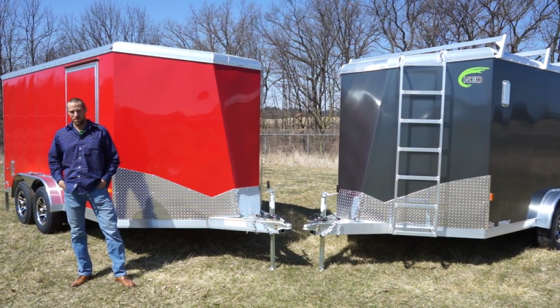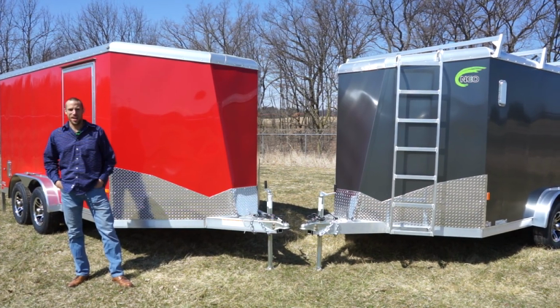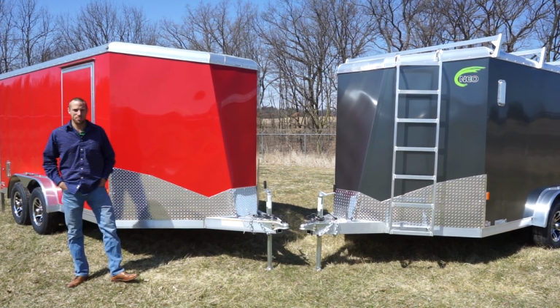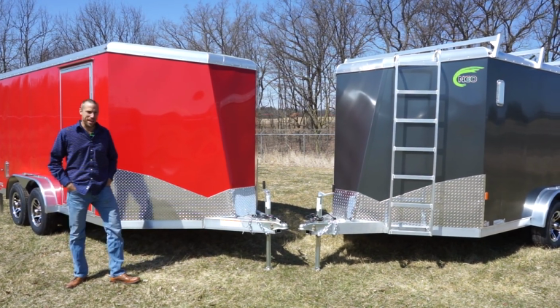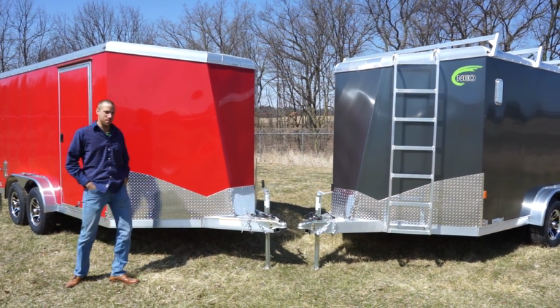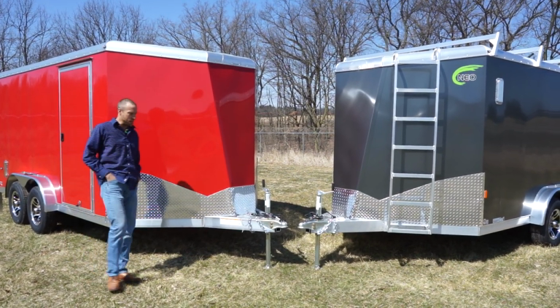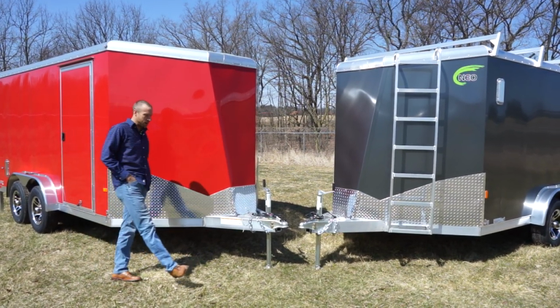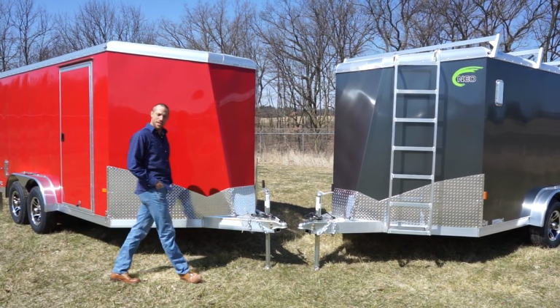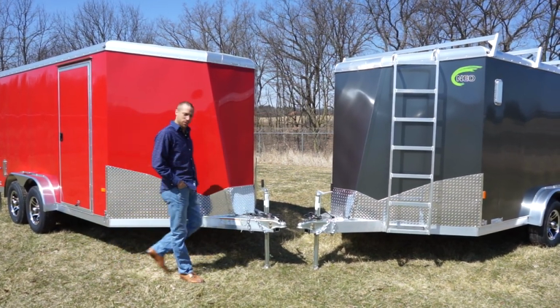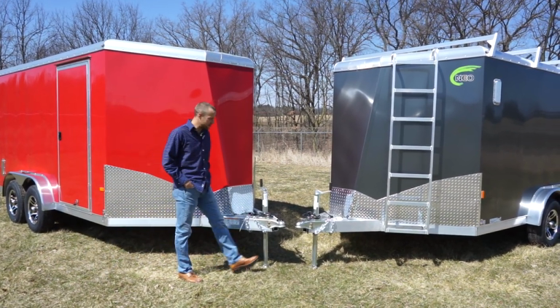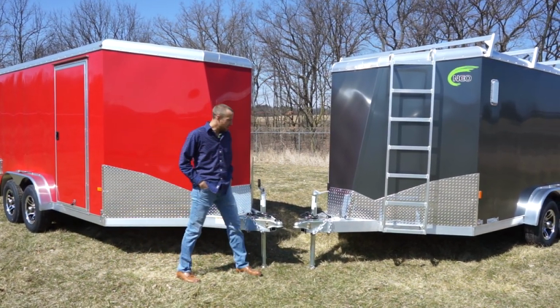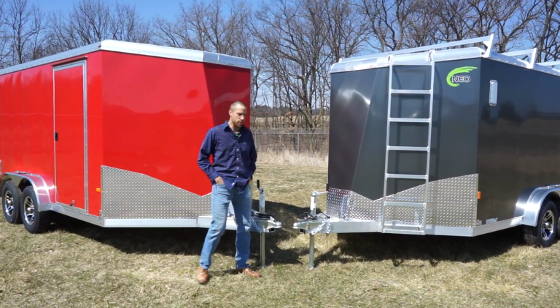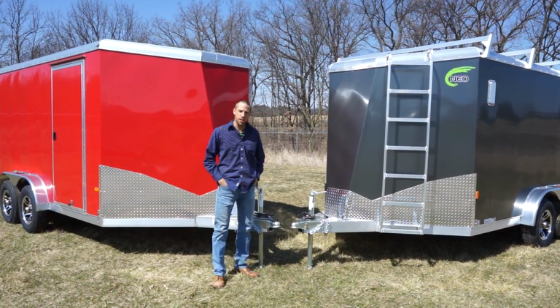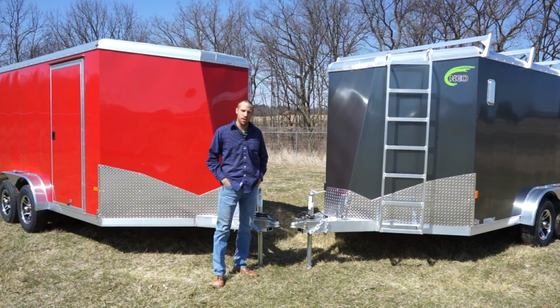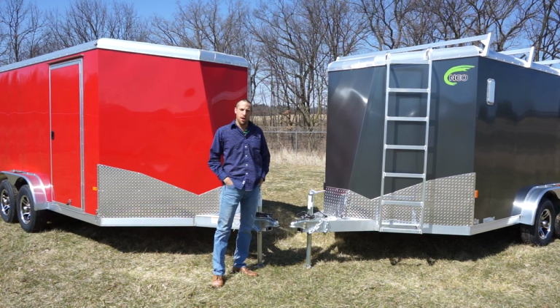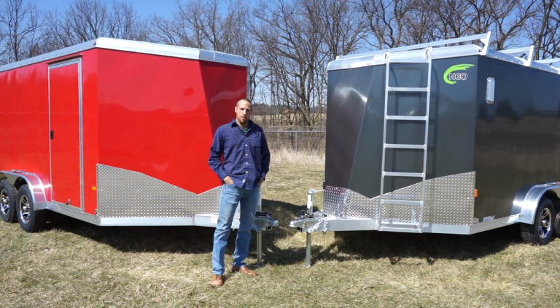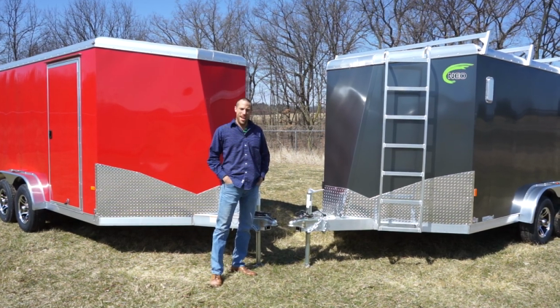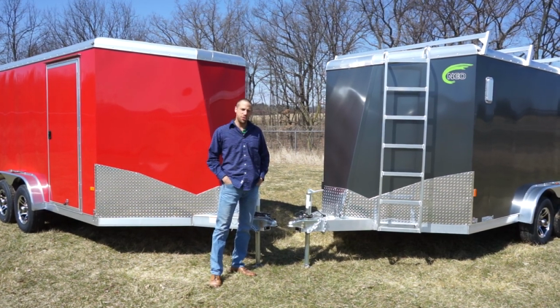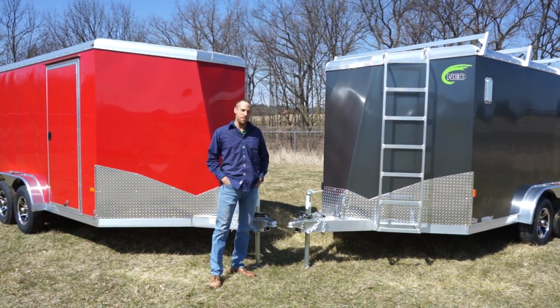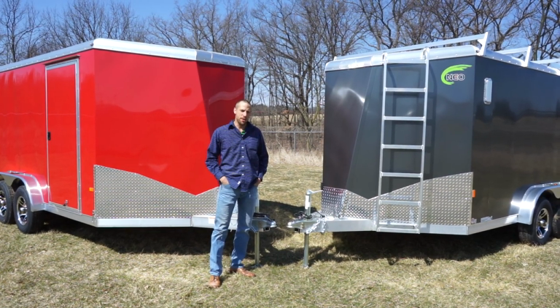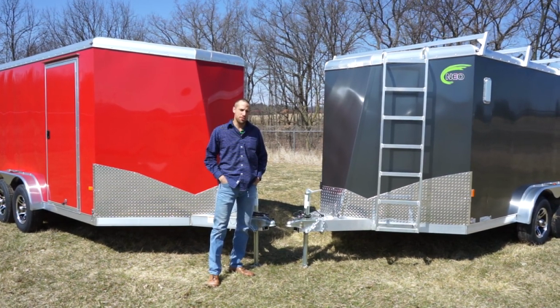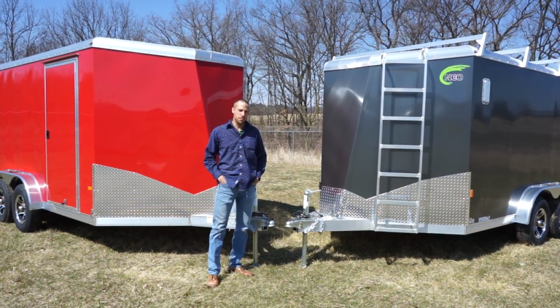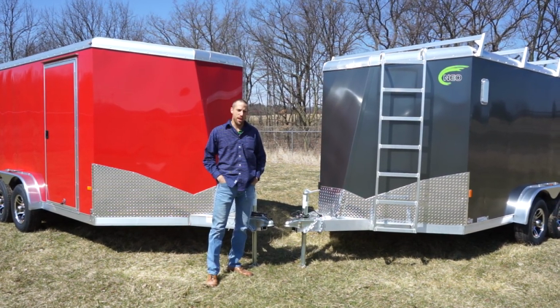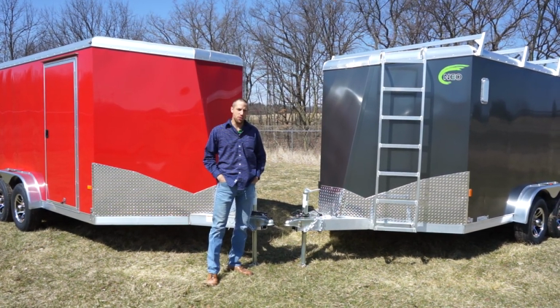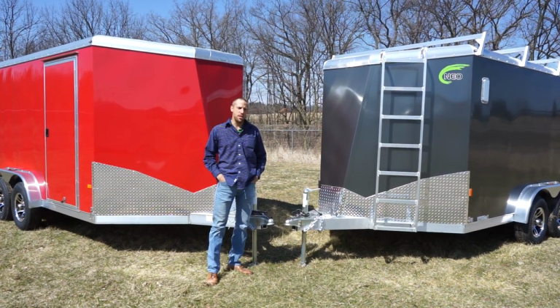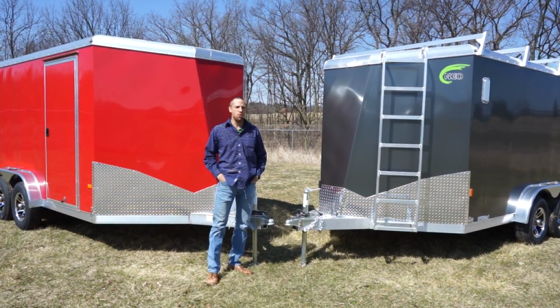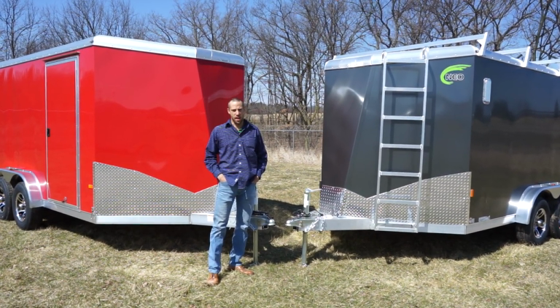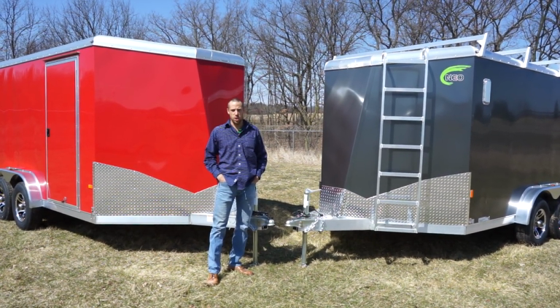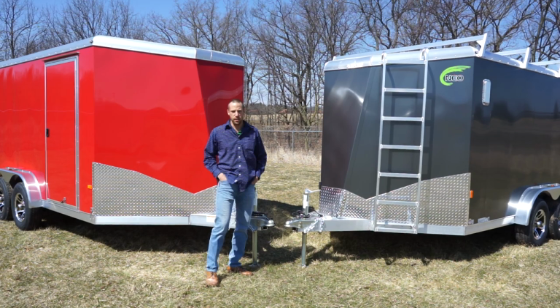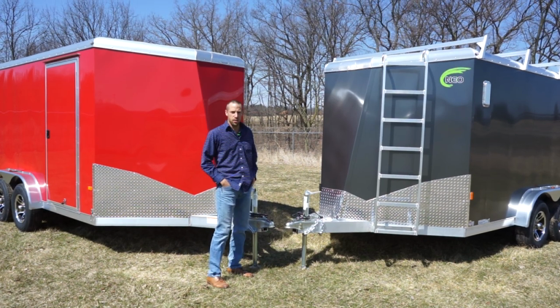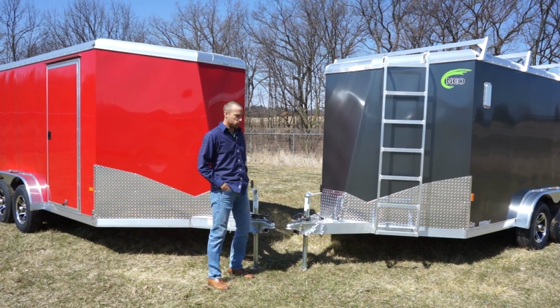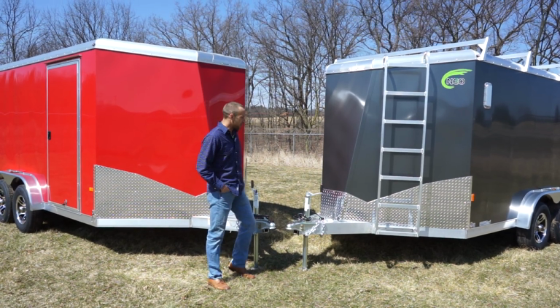Hey guys, back at you with a video here at NEO Trailers. I just want to show you the NHD model. This is a brand new NEO heavy-duty sport trailer.